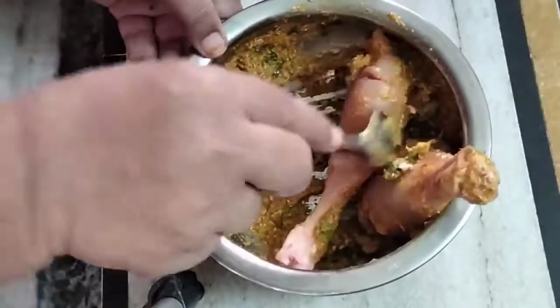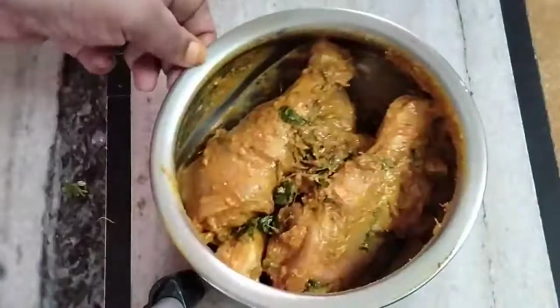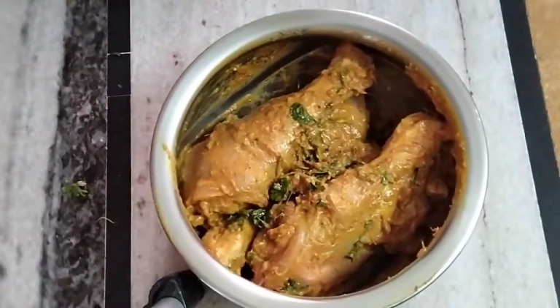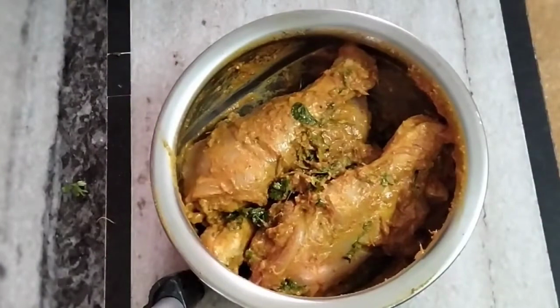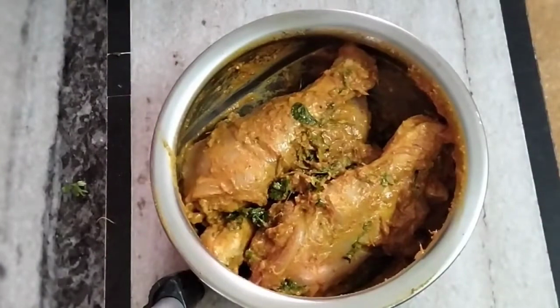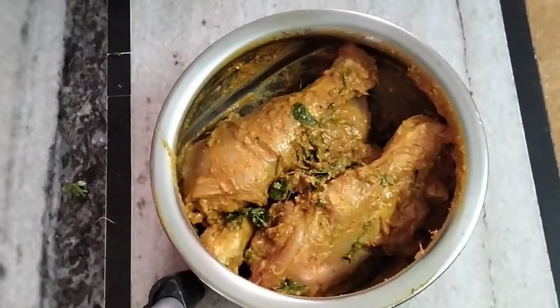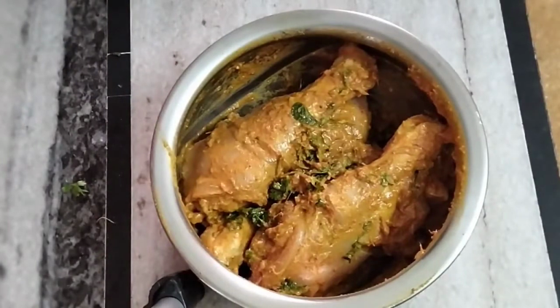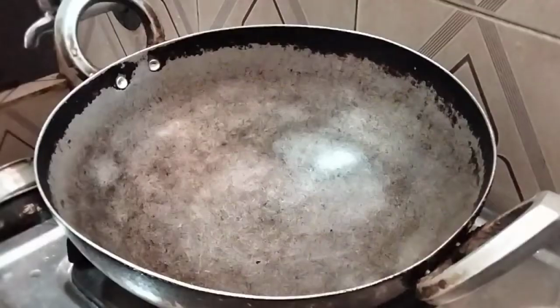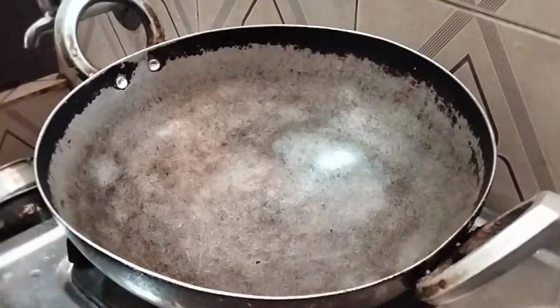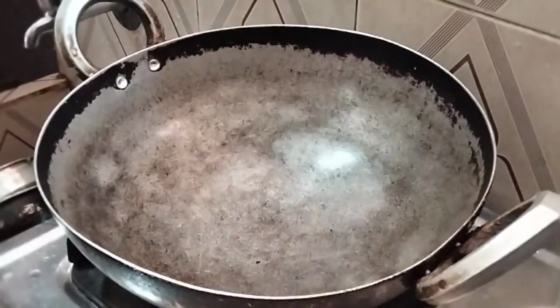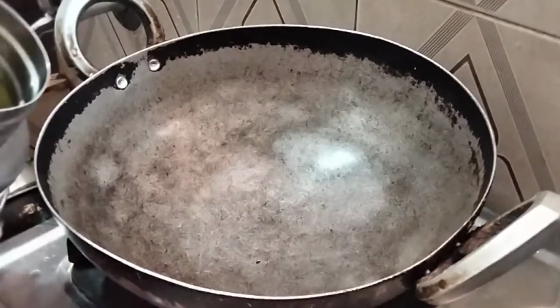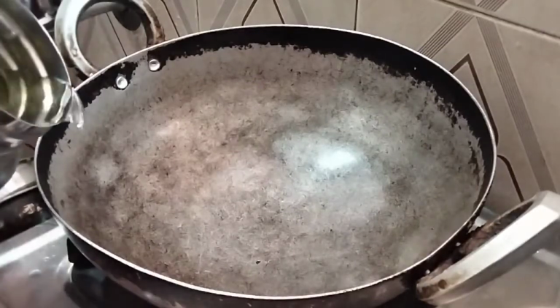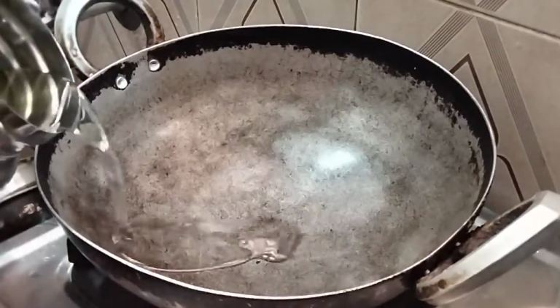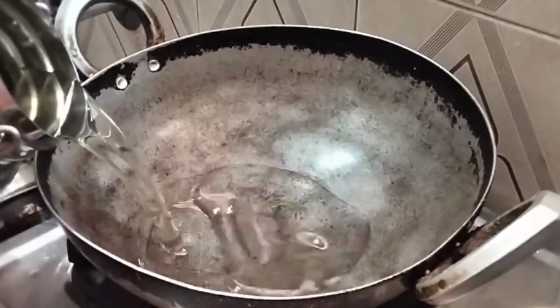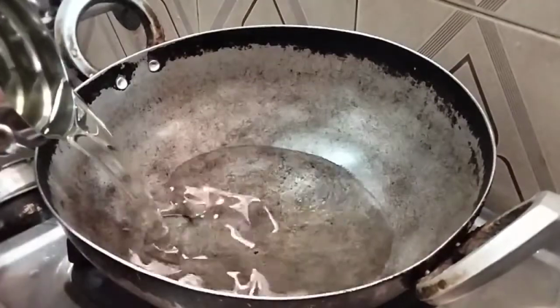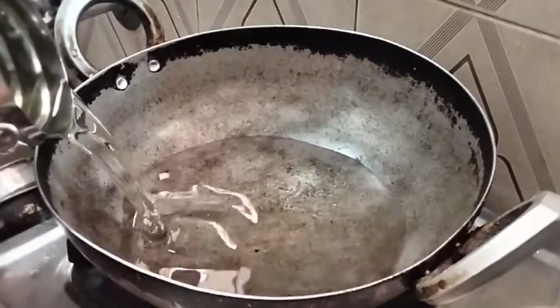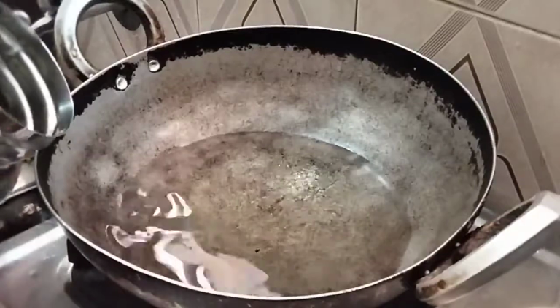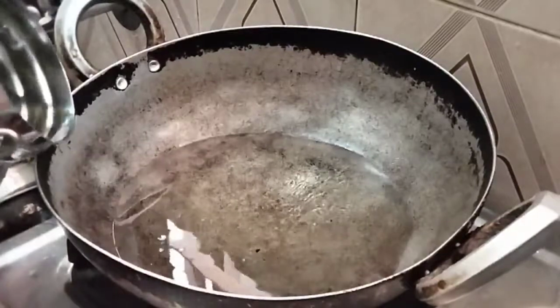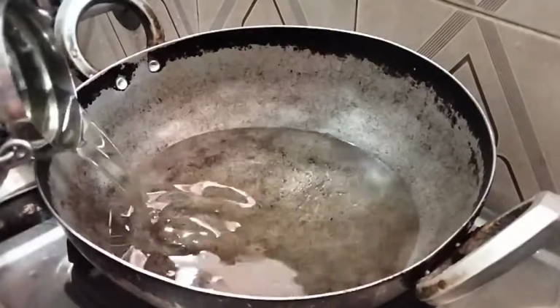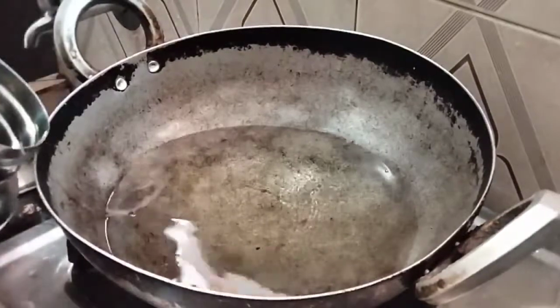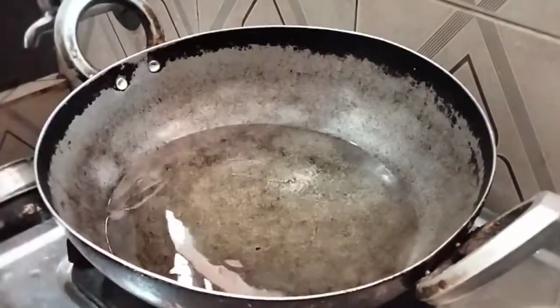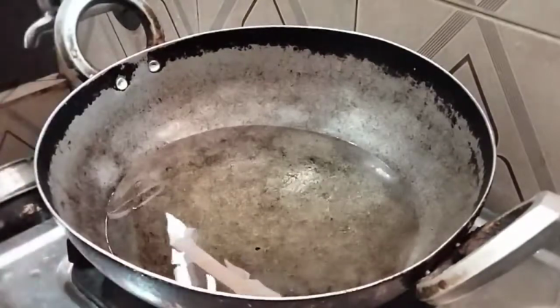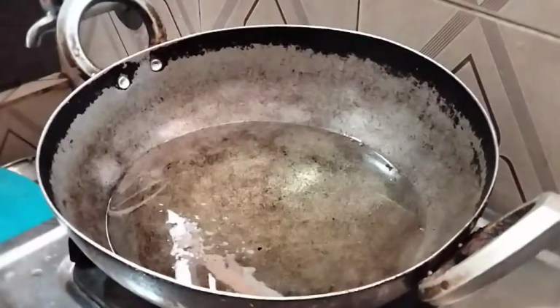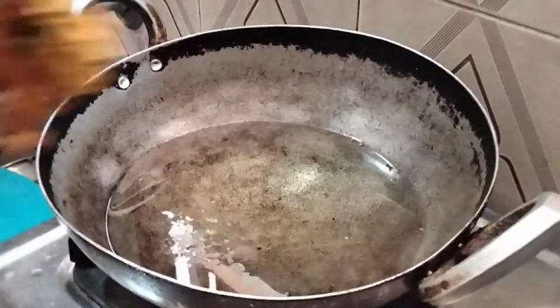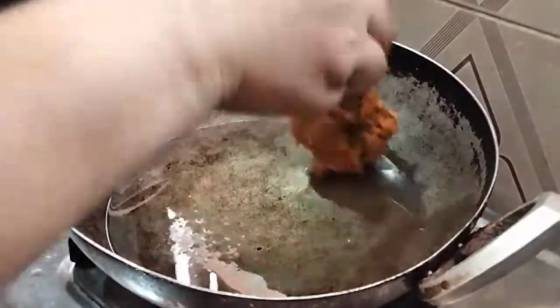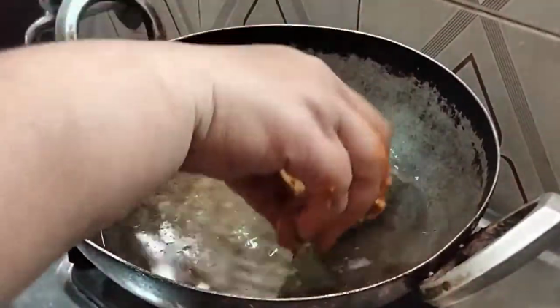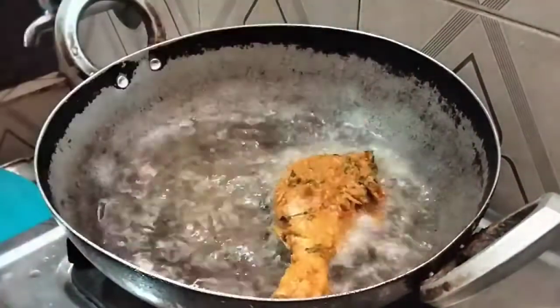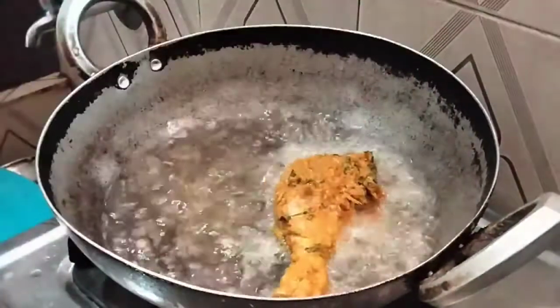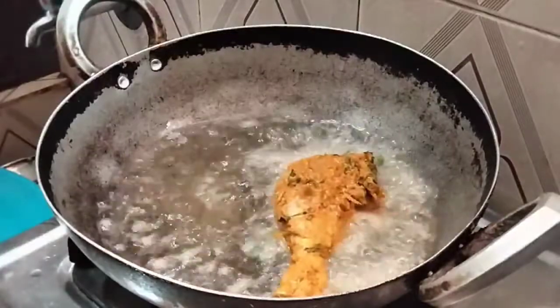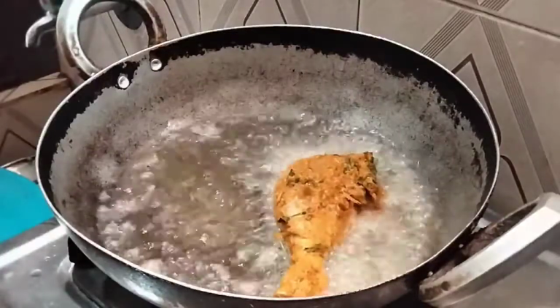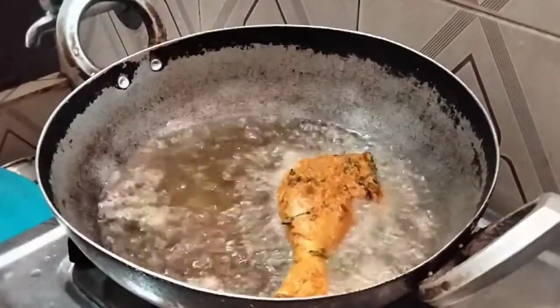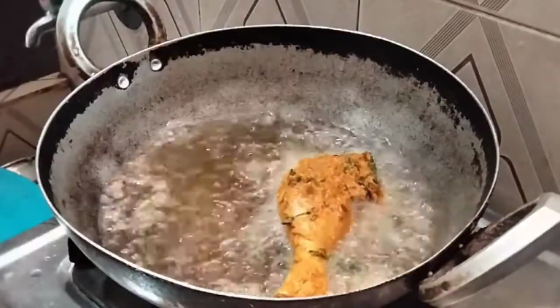Also, I am going to marinate for two or three hours. Let's put the oil in for deep fry.